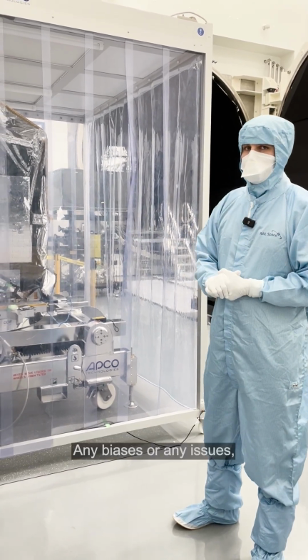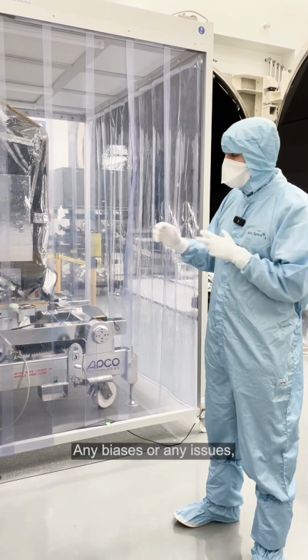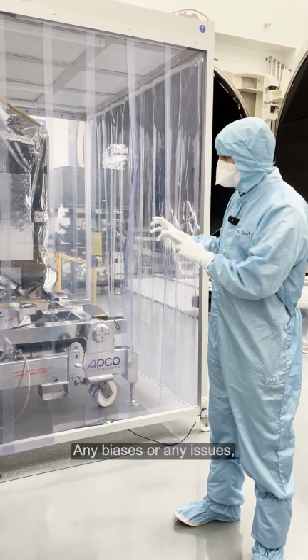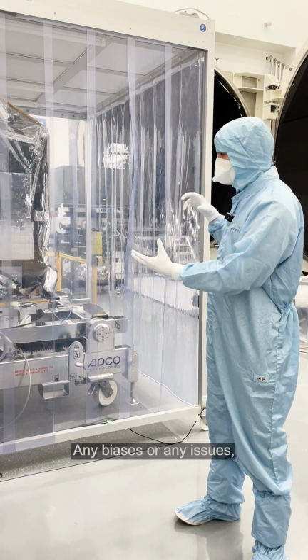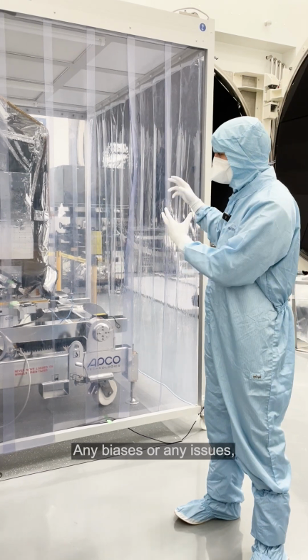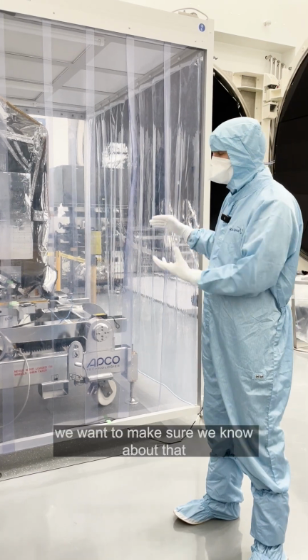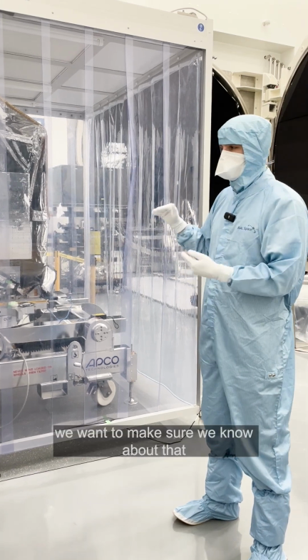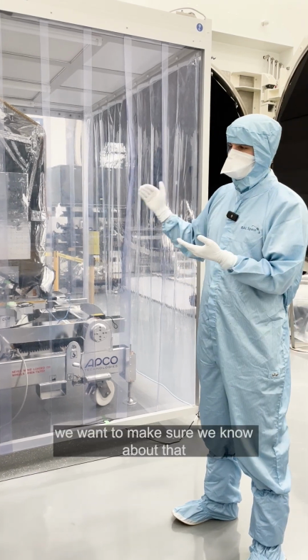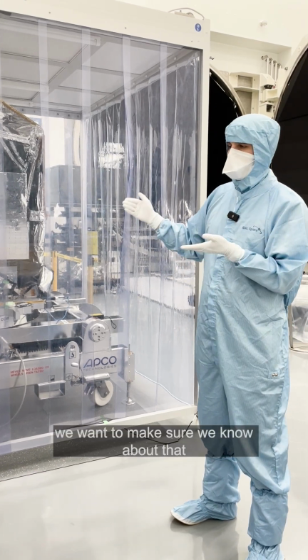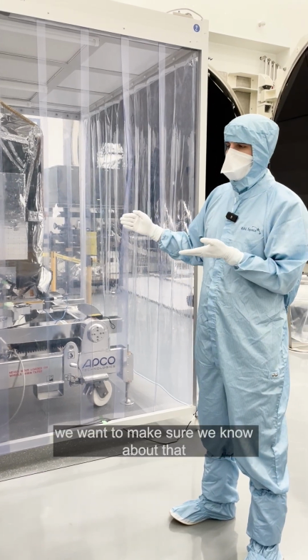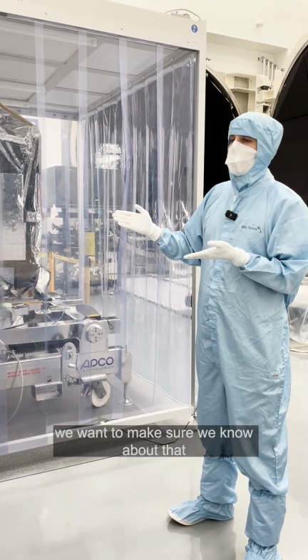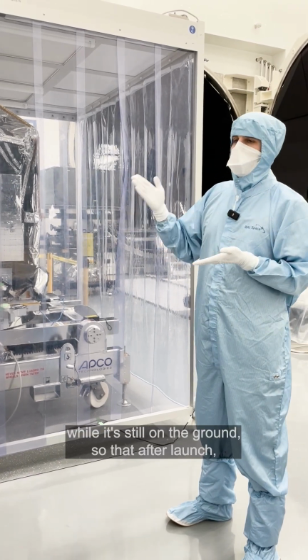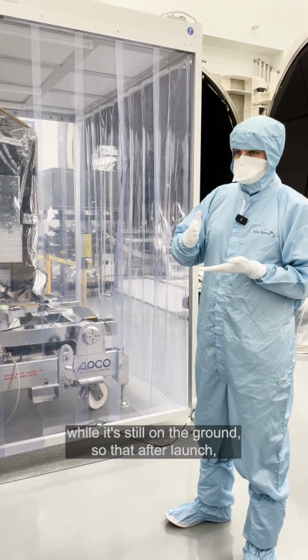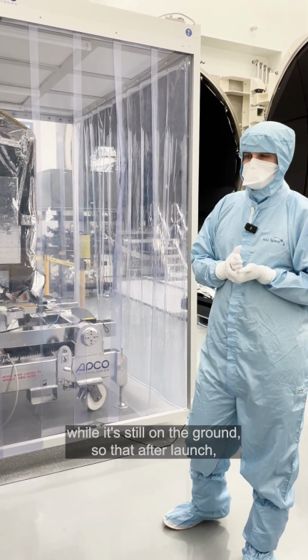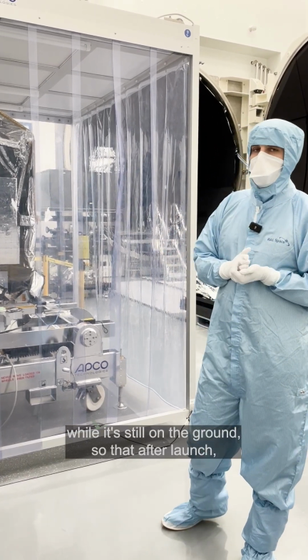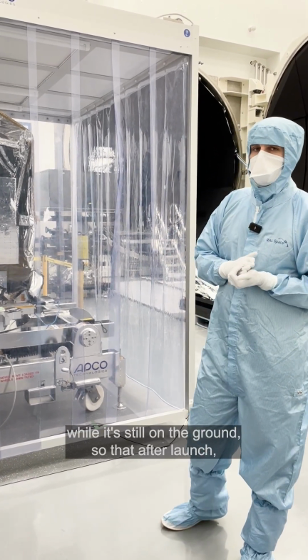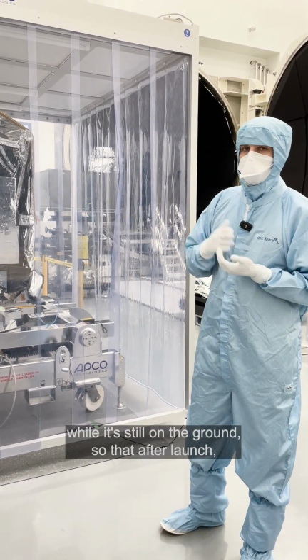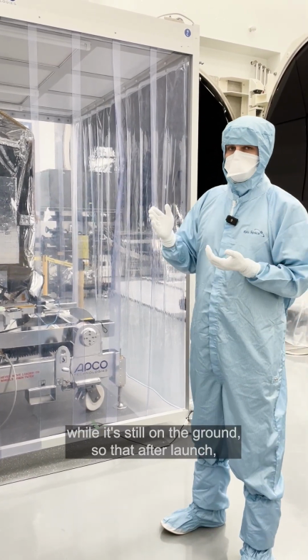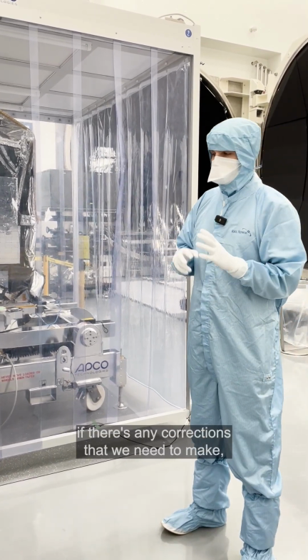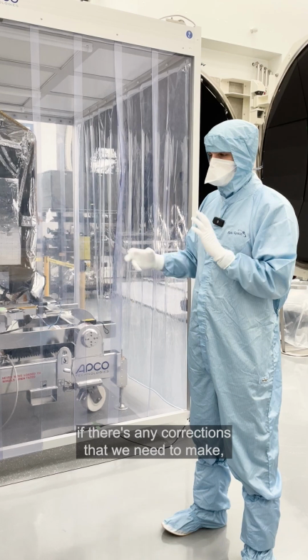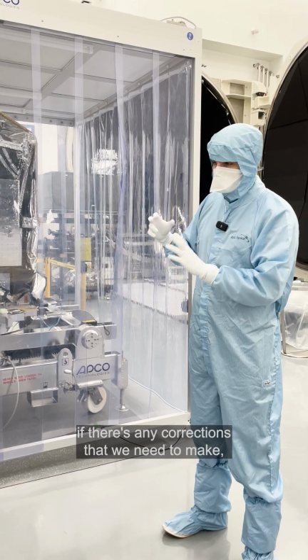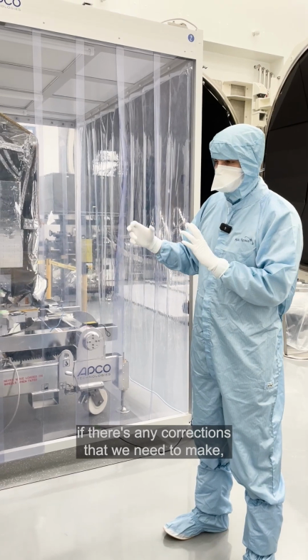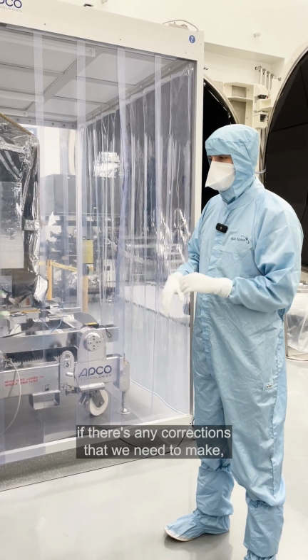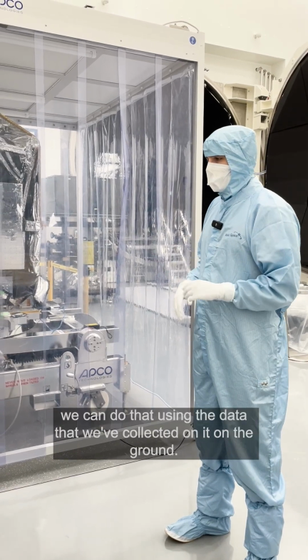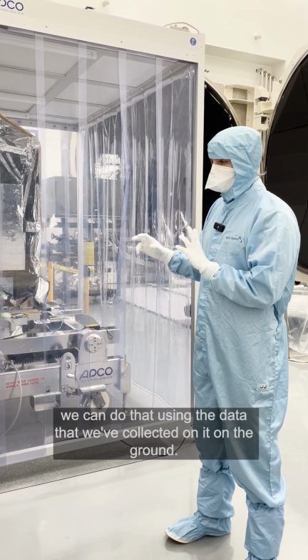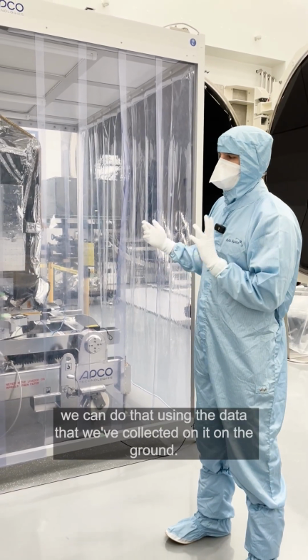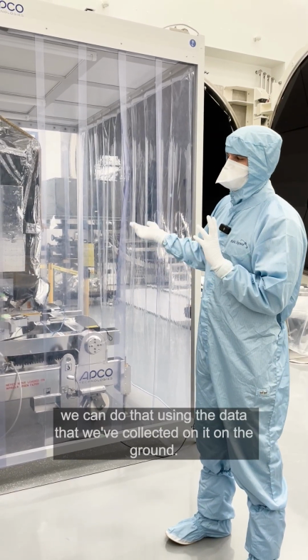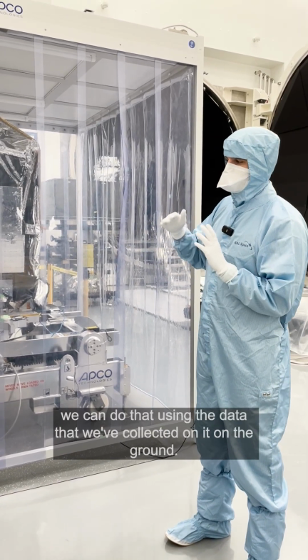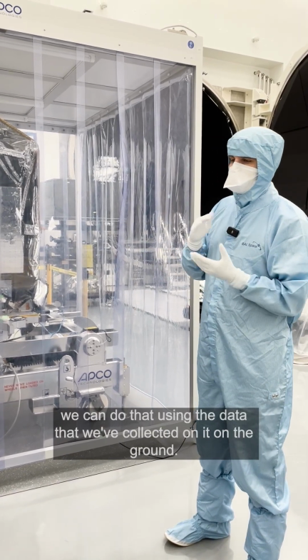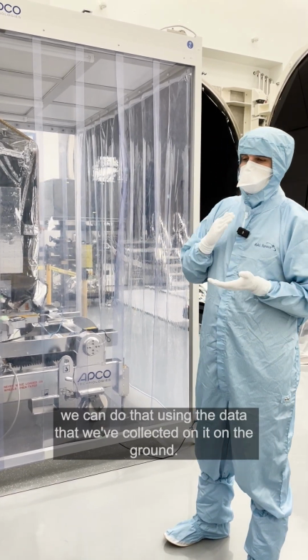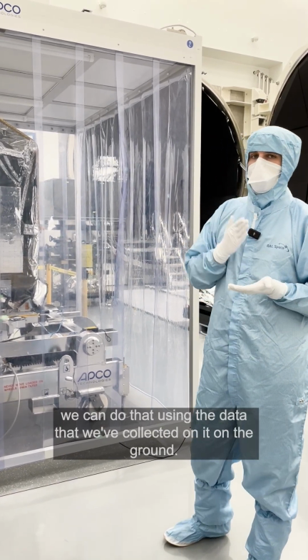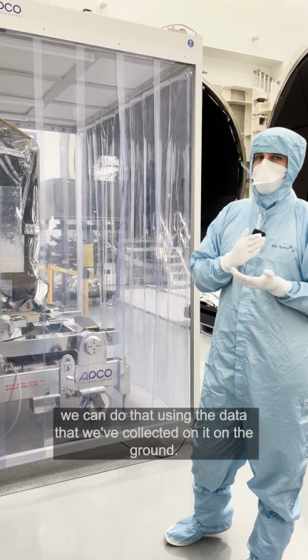Any biases or any issues, we want to make sure we know about that while it's still on the ground, so that after launch, if there are any corrections that we need to make, we can do that using the data that we've collected on the ground.